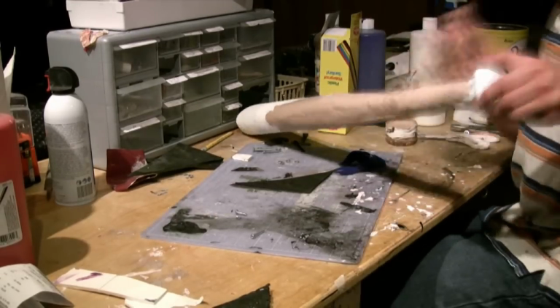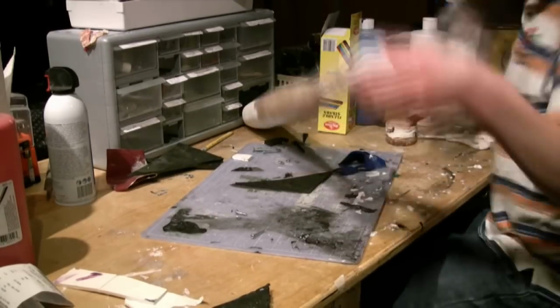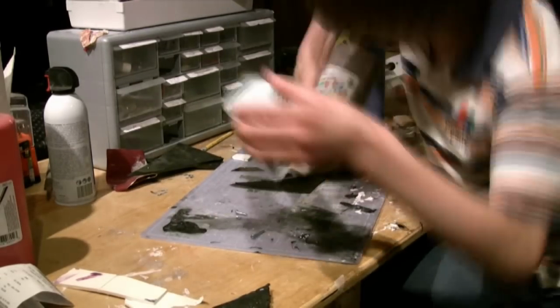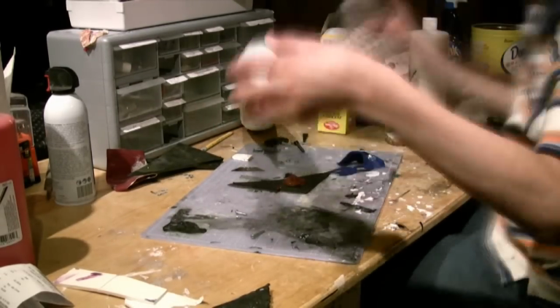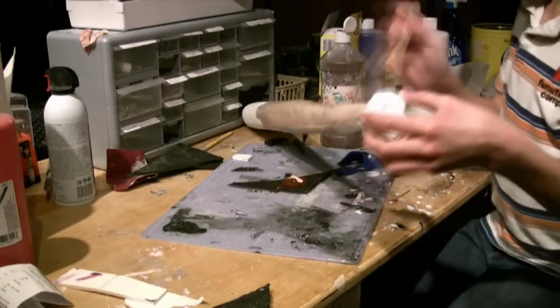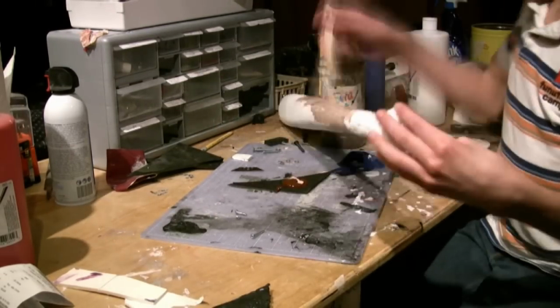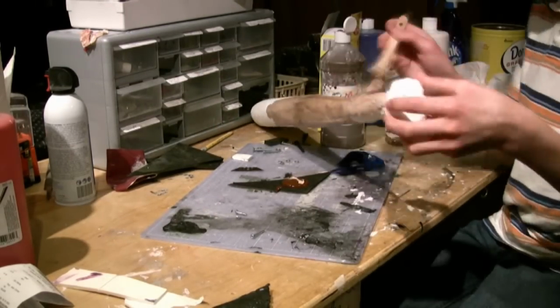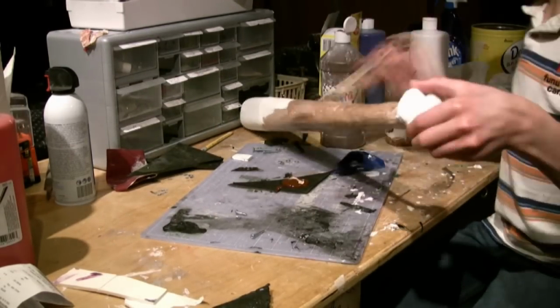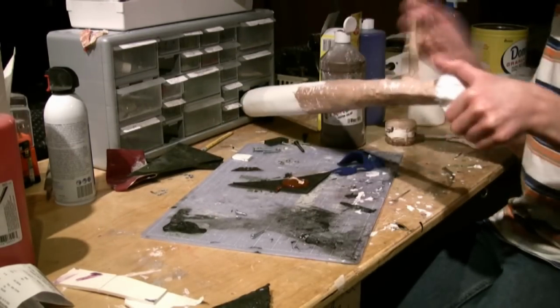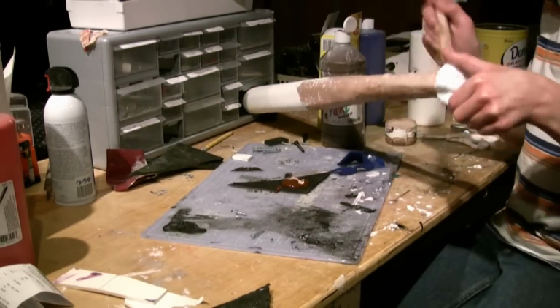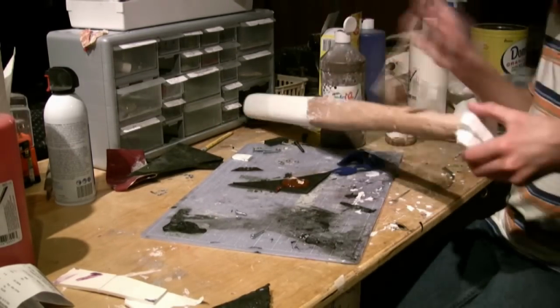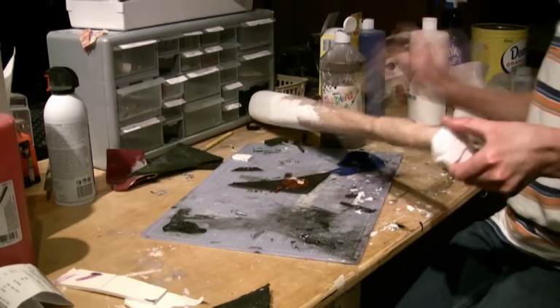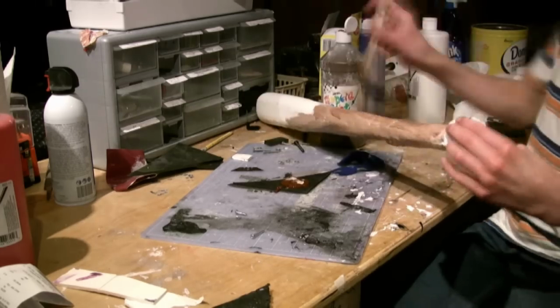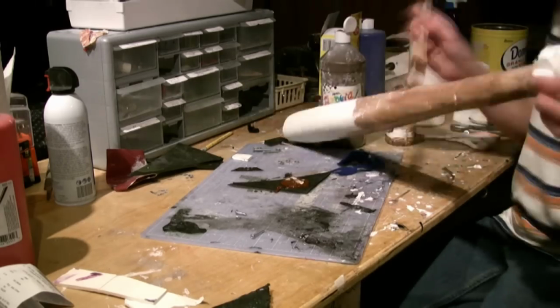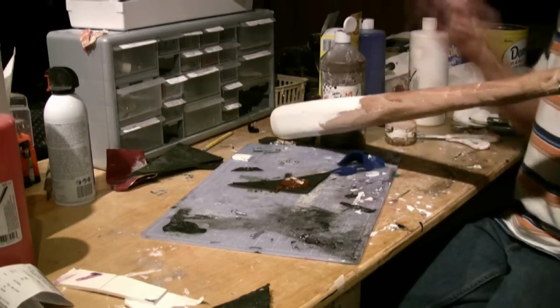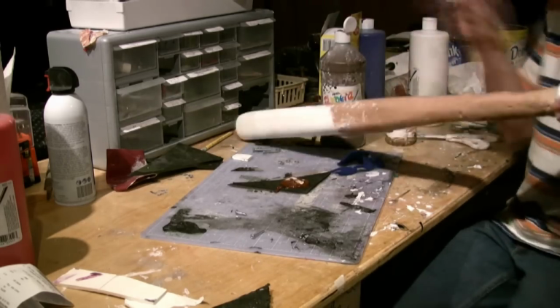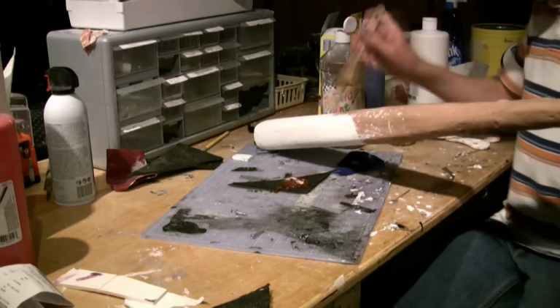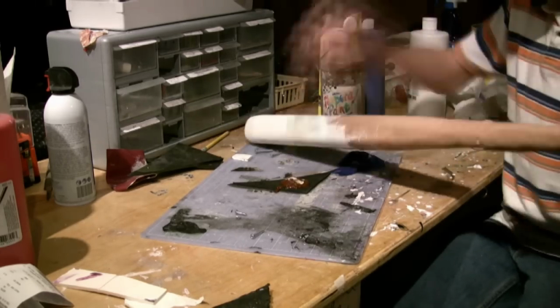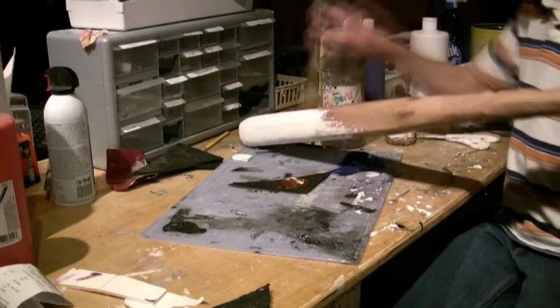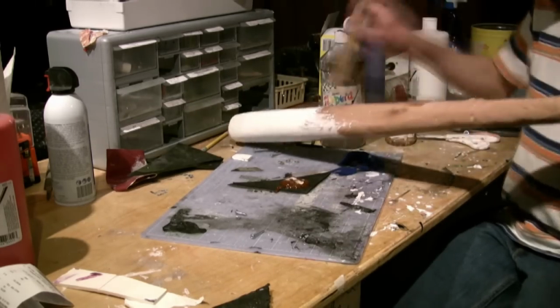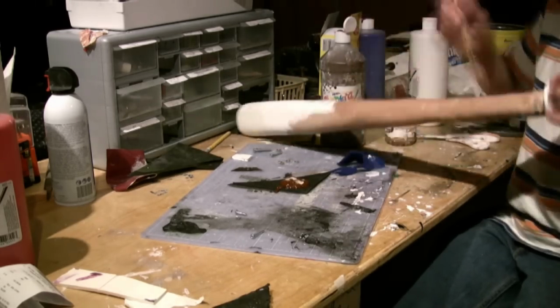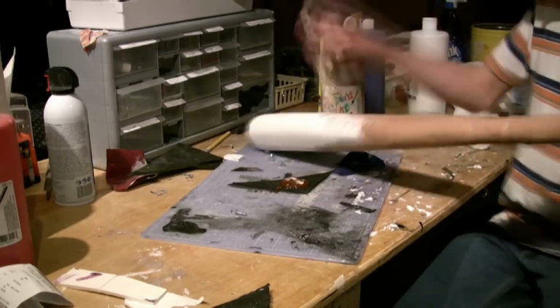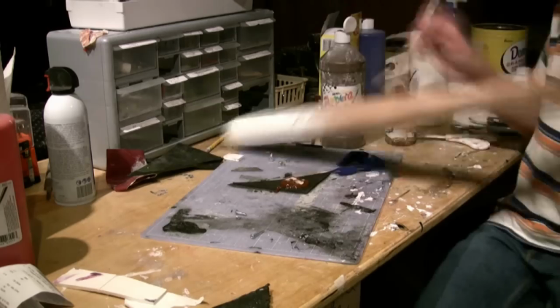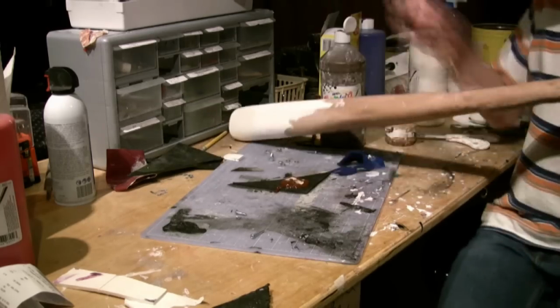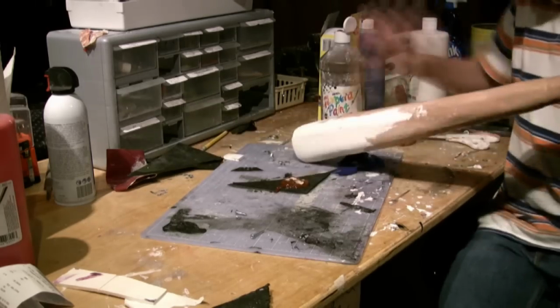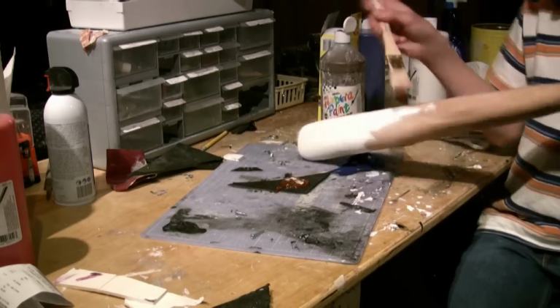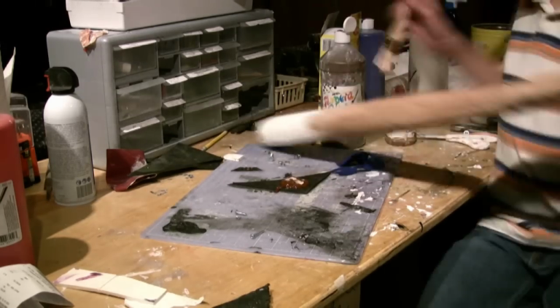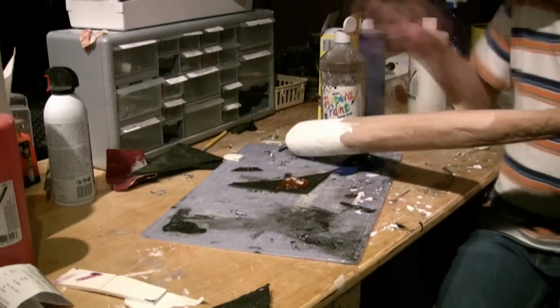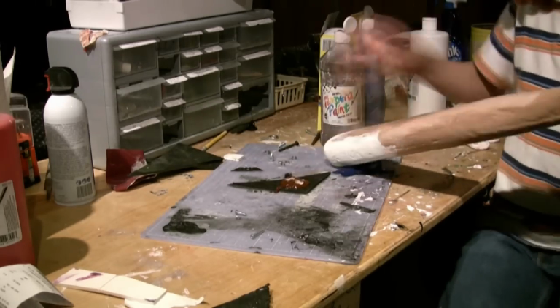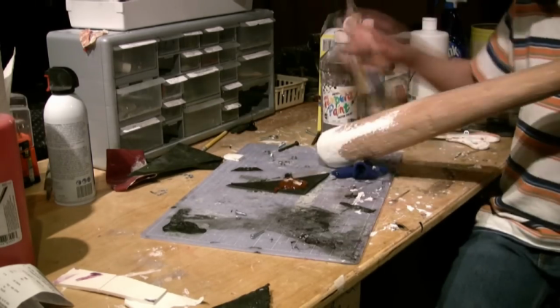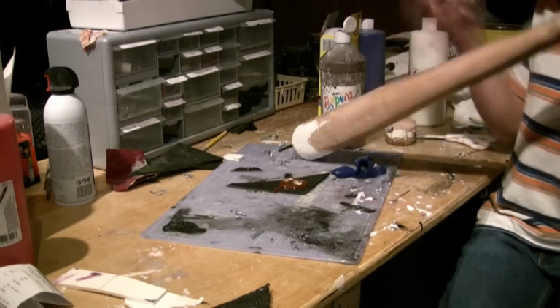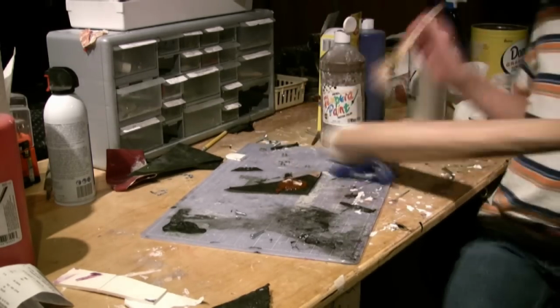After the paint is dry, paint on a final layer of Mod Podge and let it dry. For the bottom of the bat, I used an old wheel, which I painted a light brown and just hot glued on. After that, you're done. And now it's time for the test film.